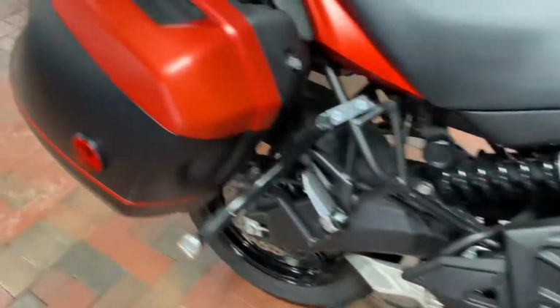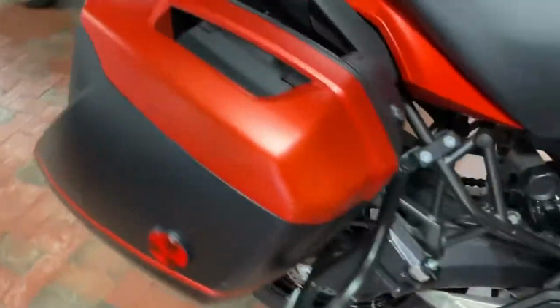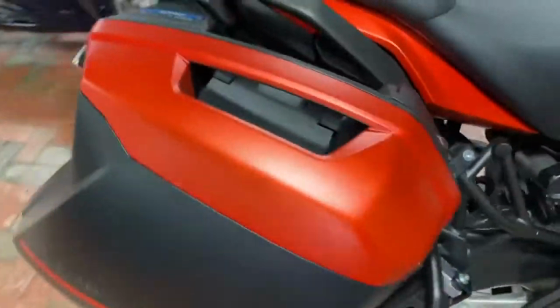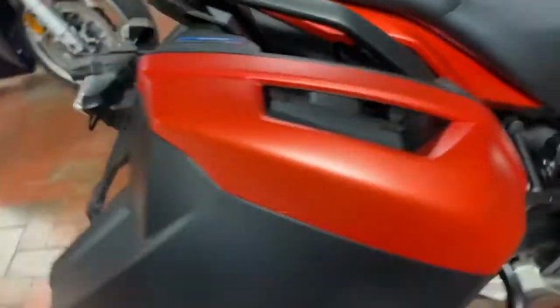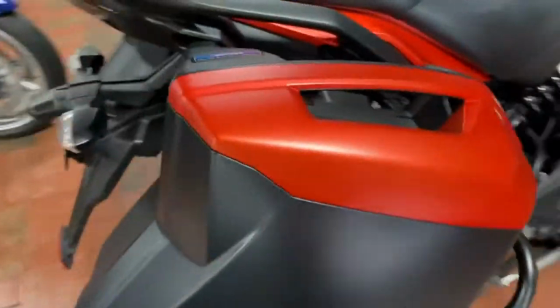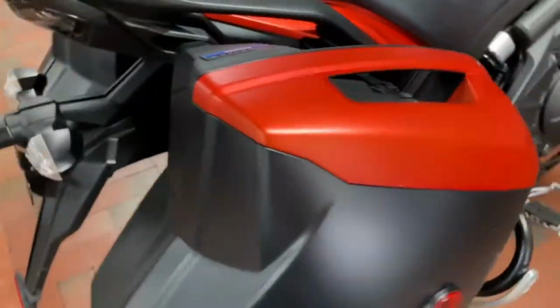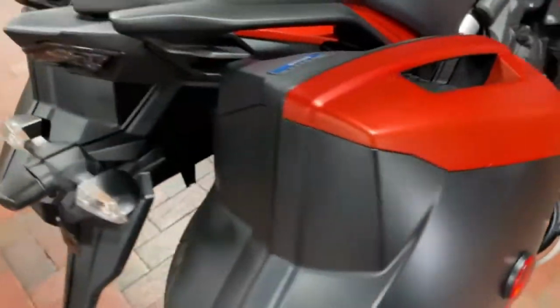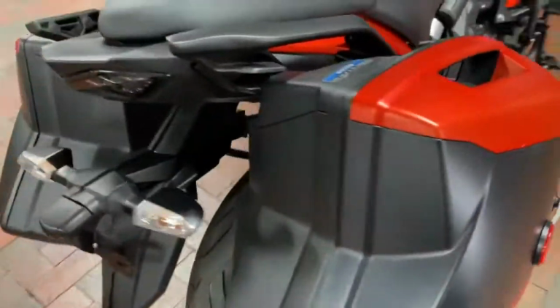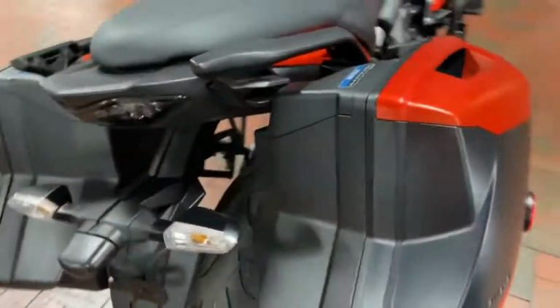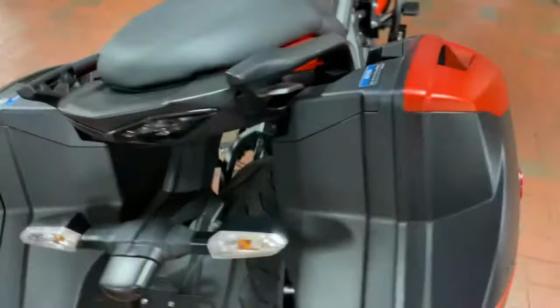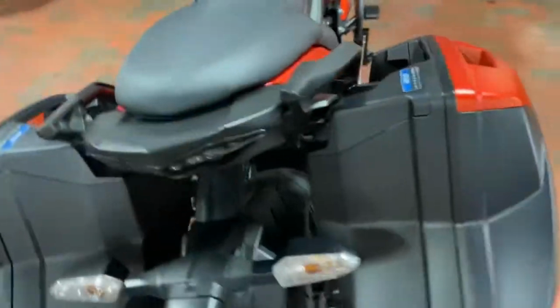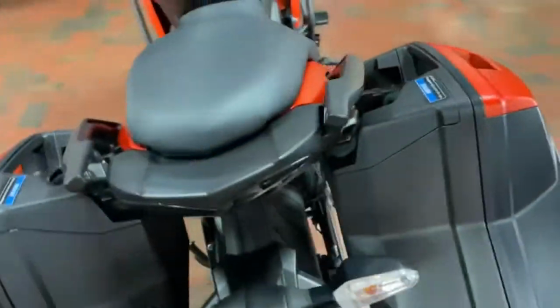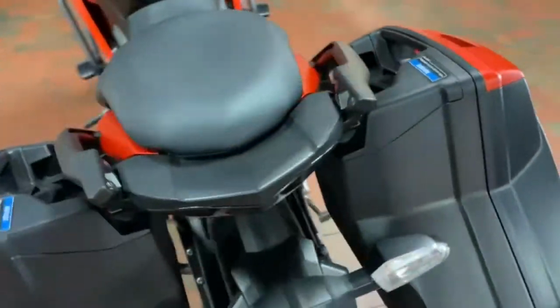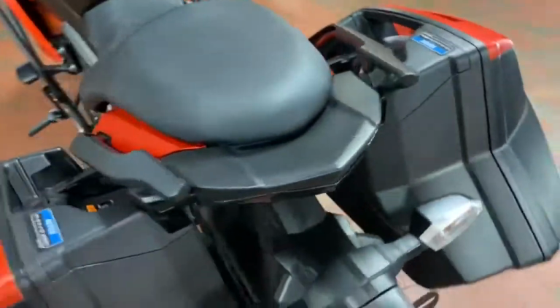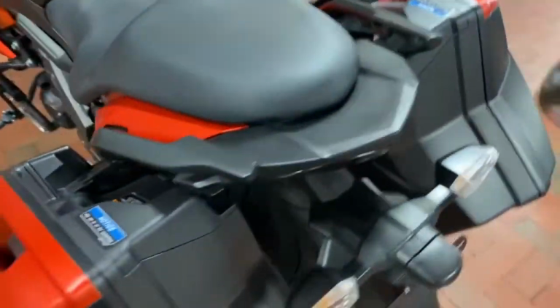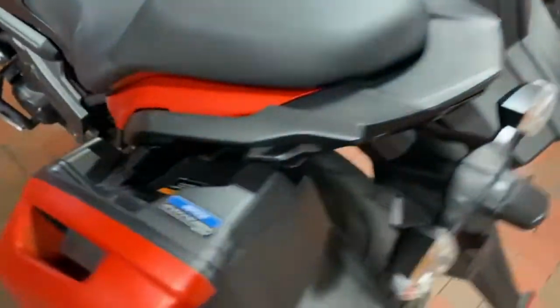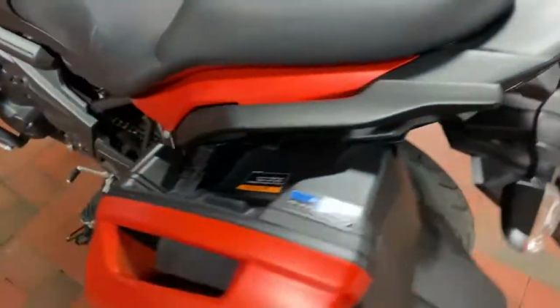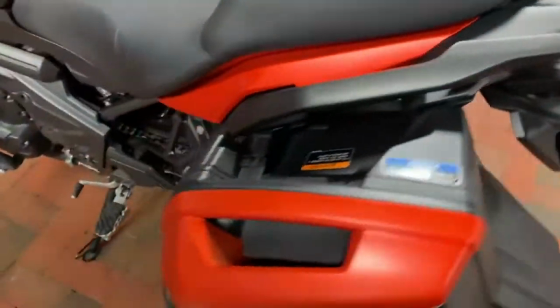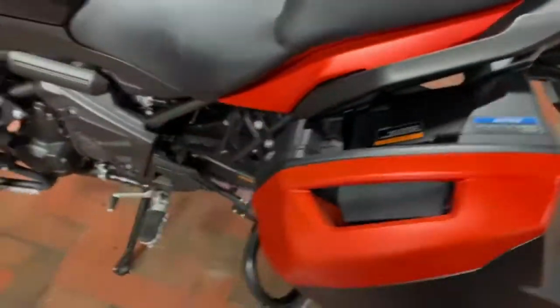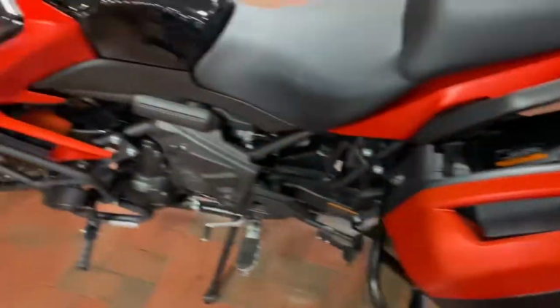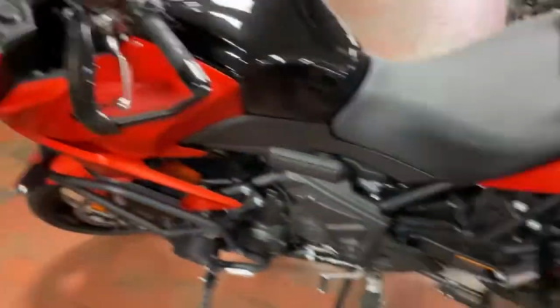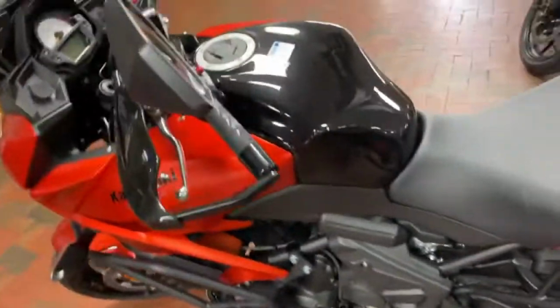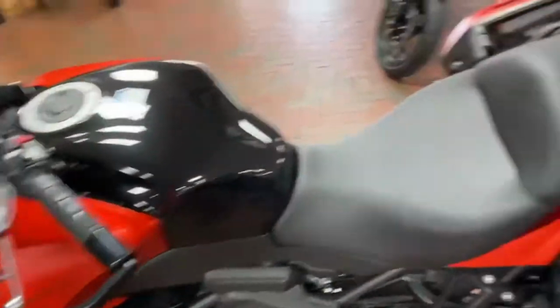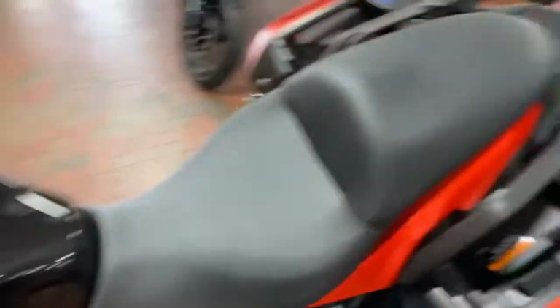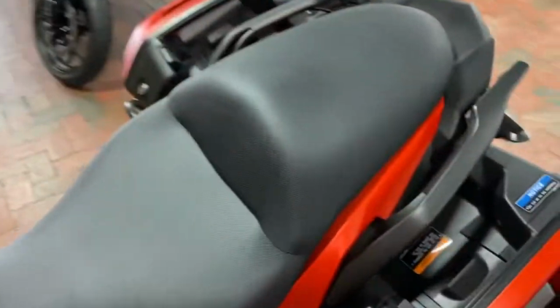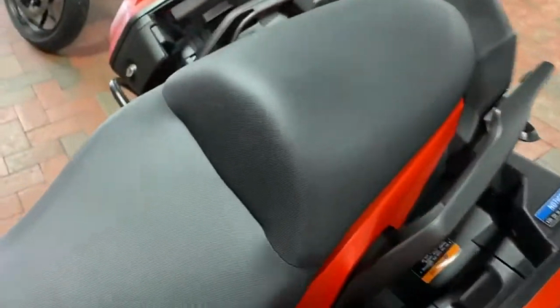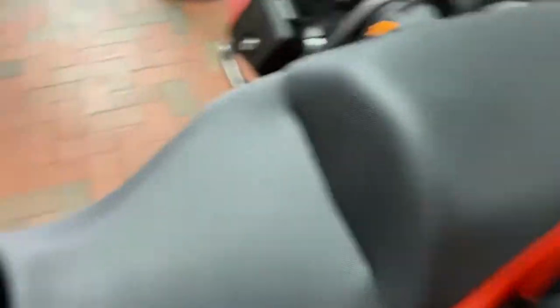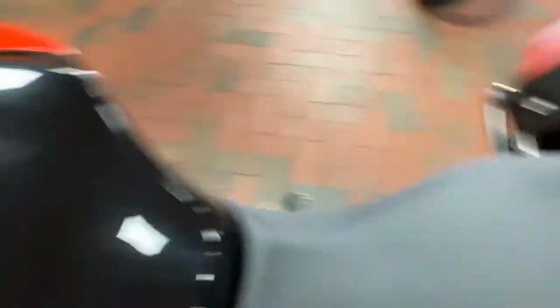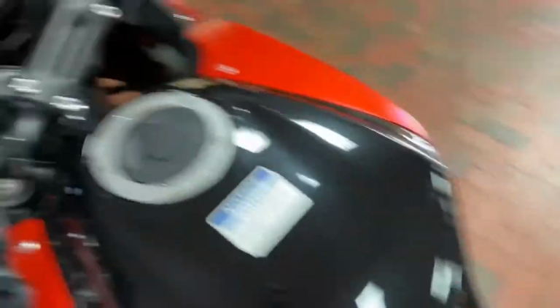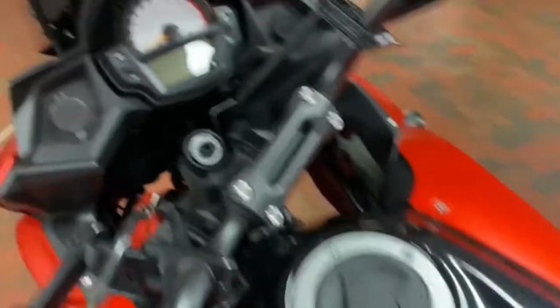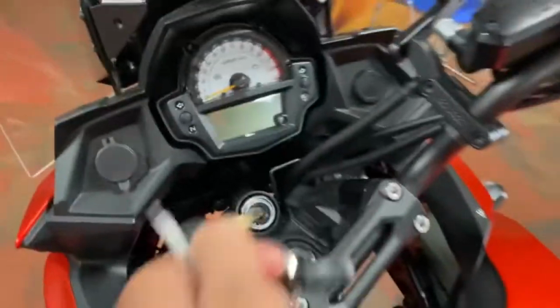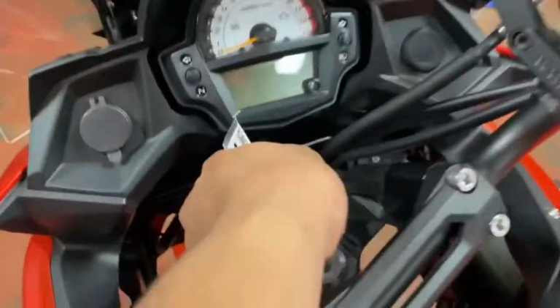Got dual waterproof bags here guys to keep your belongings safe and sound on your rides. Perfect bike for commuting, long travel rides, and adventure rides as well.